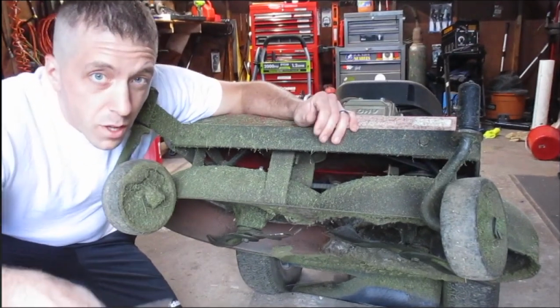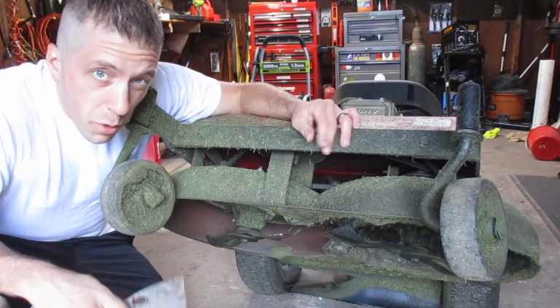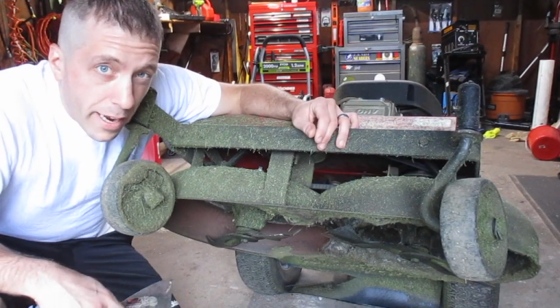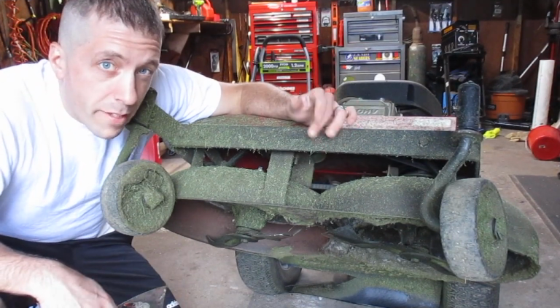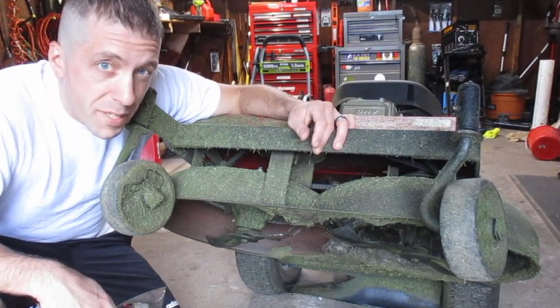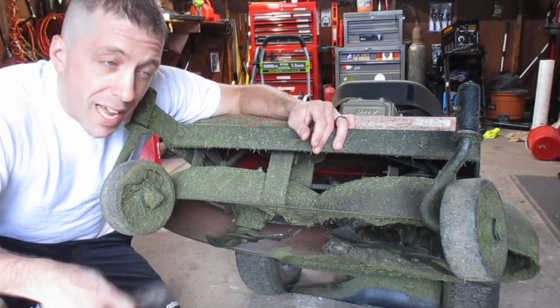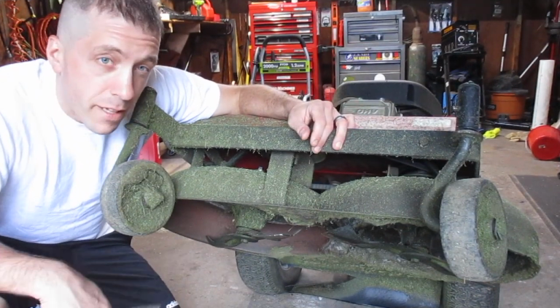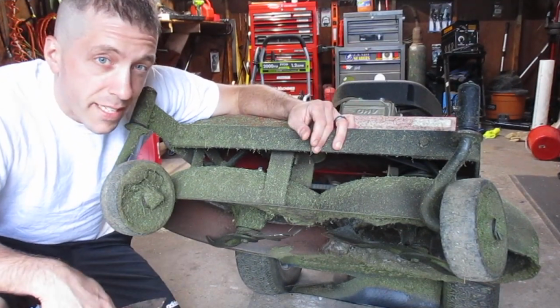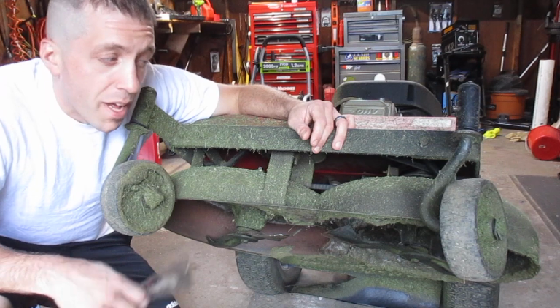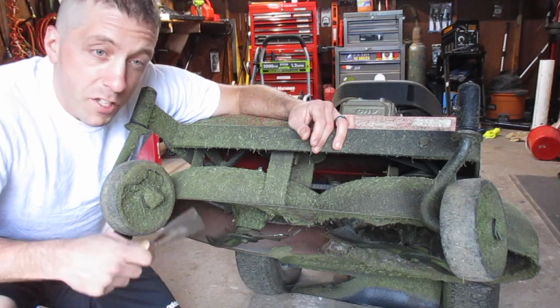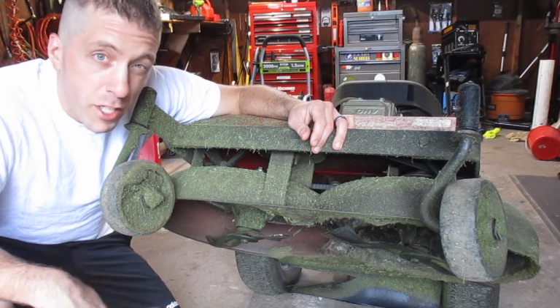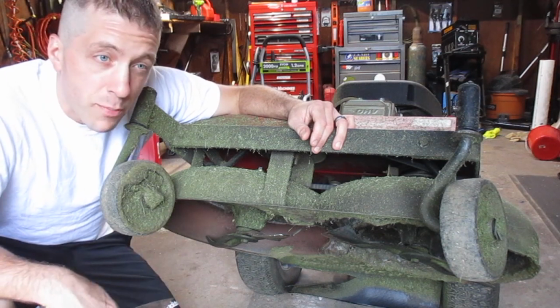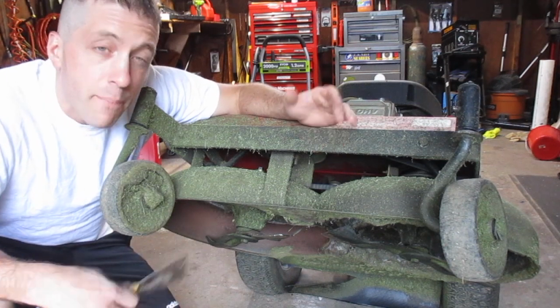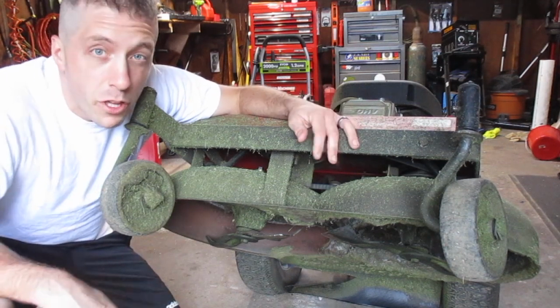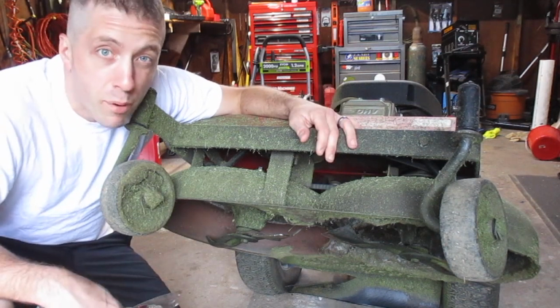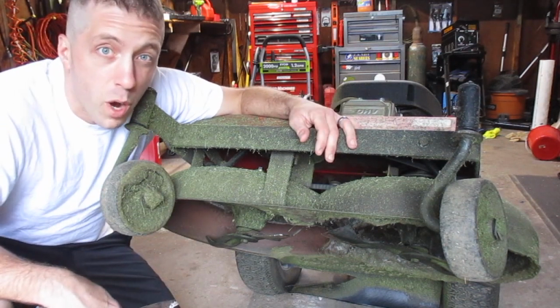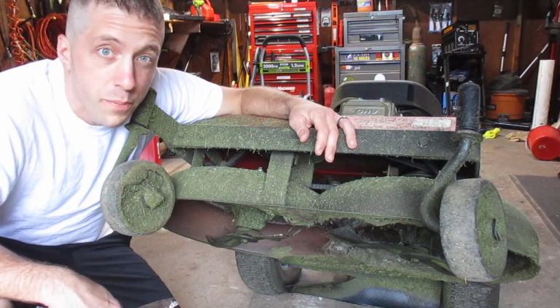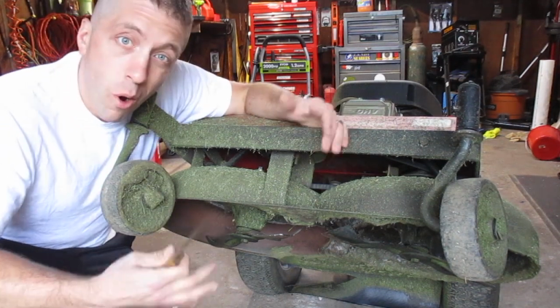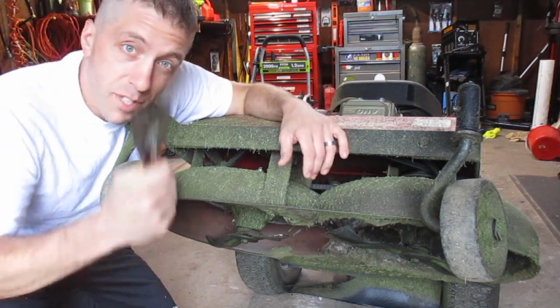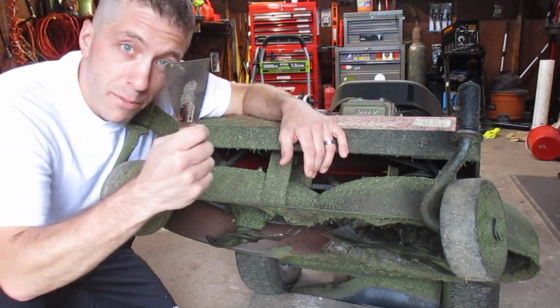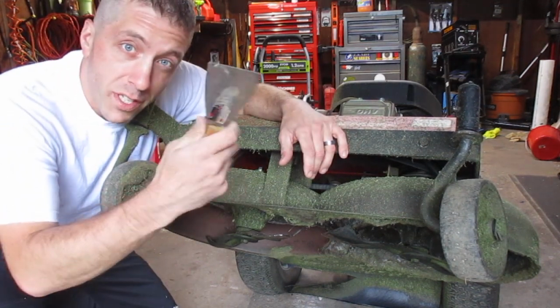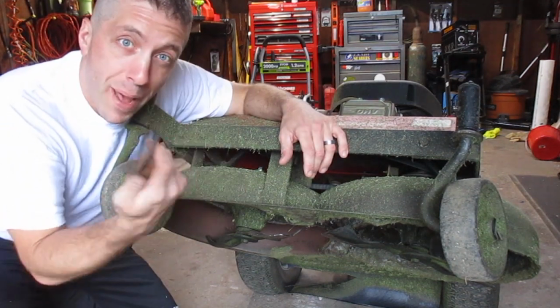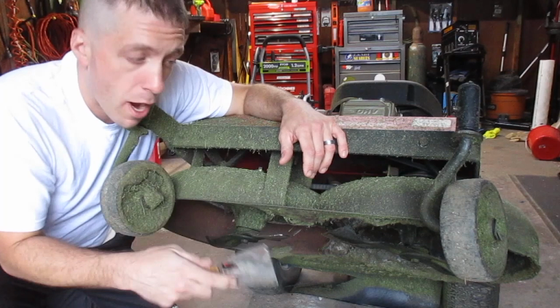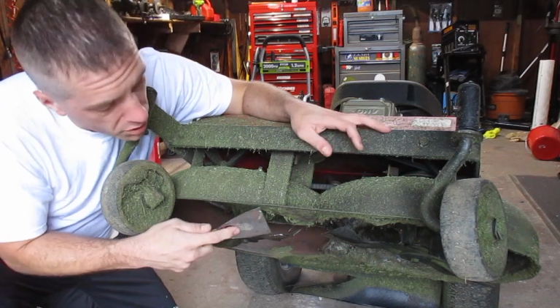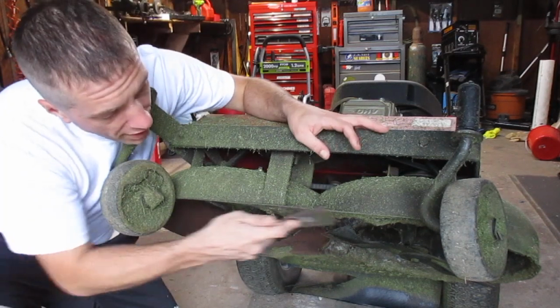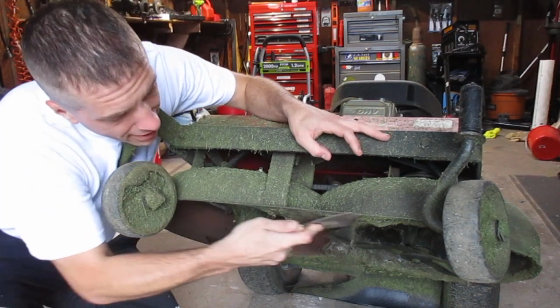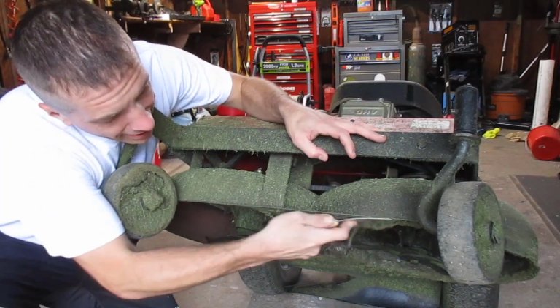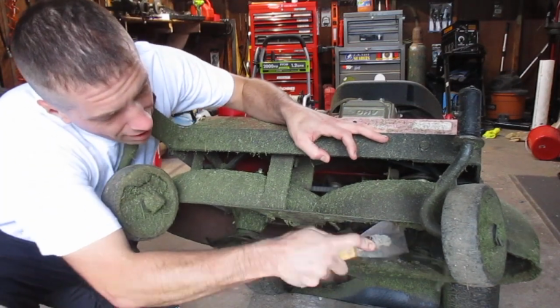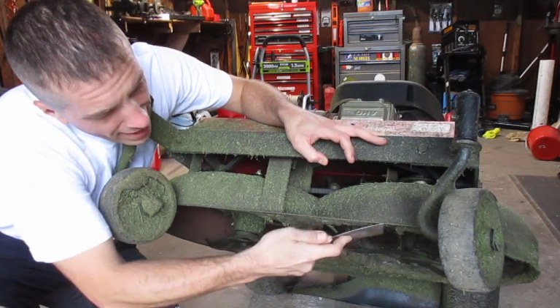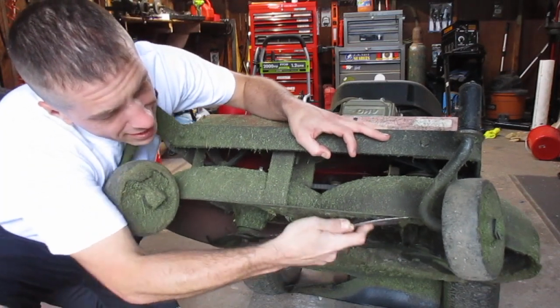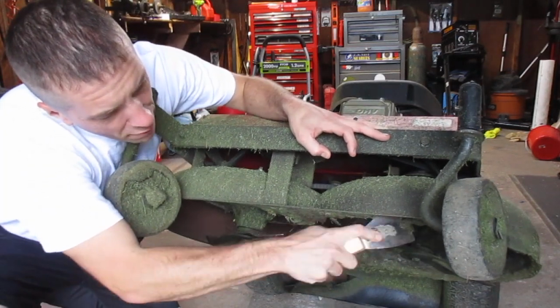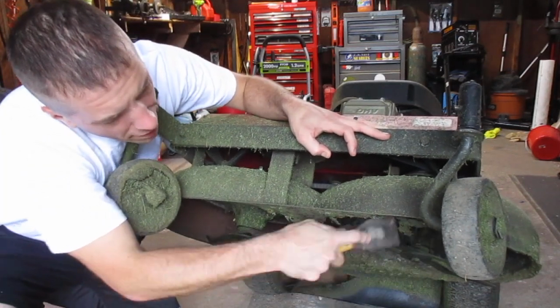So you want to get underneath there from time to time and clean this out. If it's fresh grass build up, you can use a pressure washer, or sometimes just a simple paint scraper will suffice and get all that nasty stuff out of there.